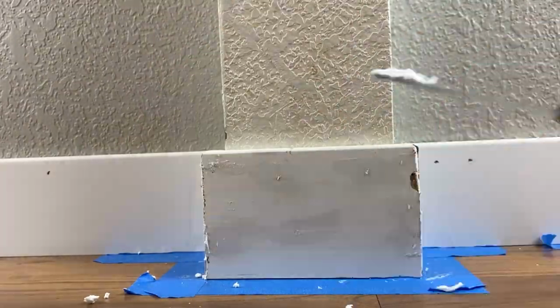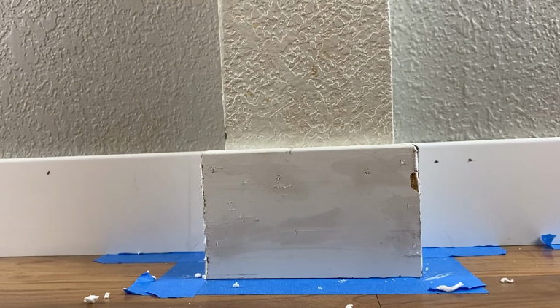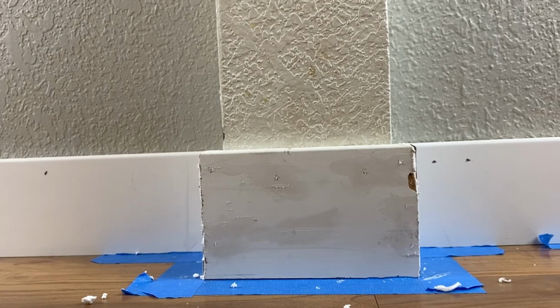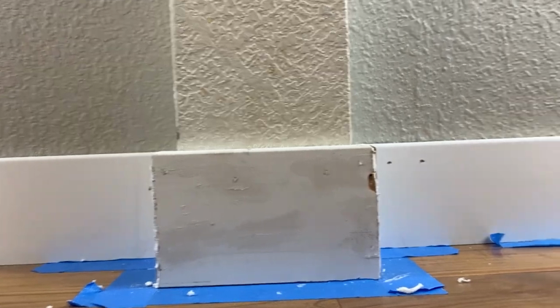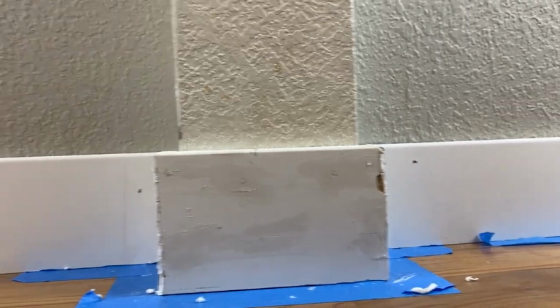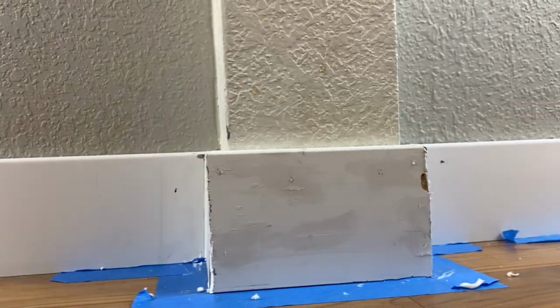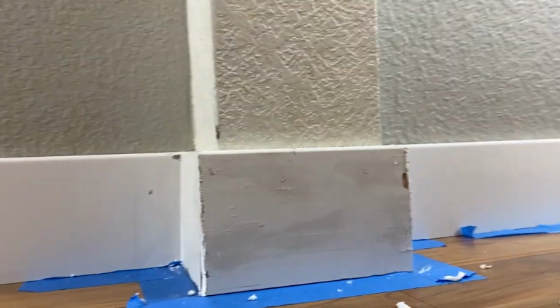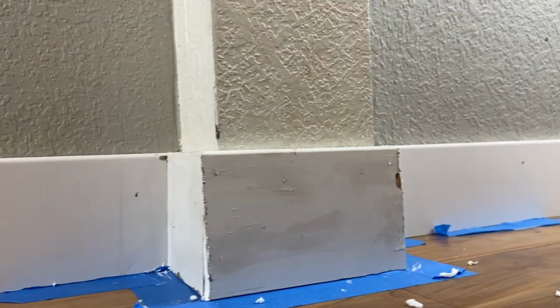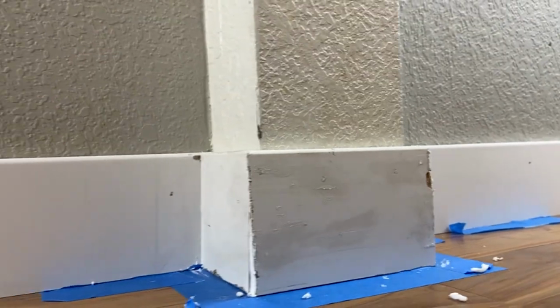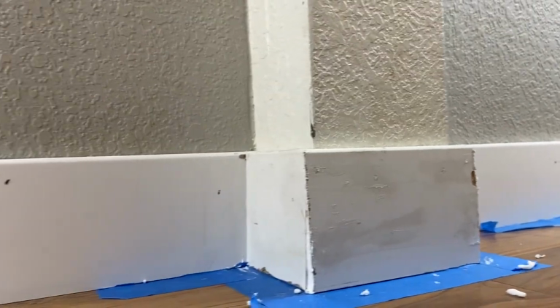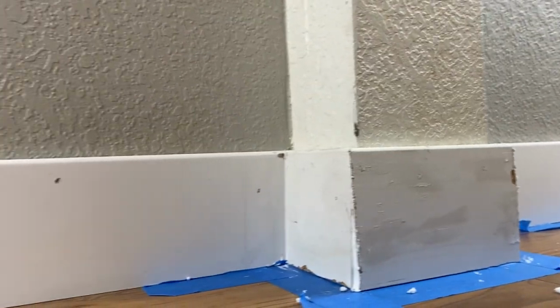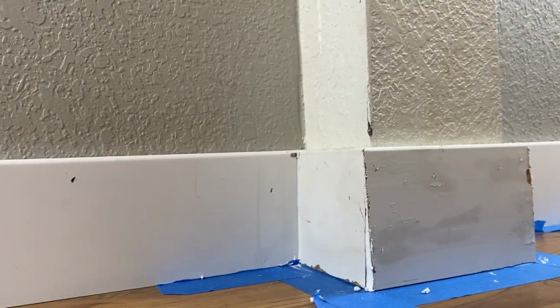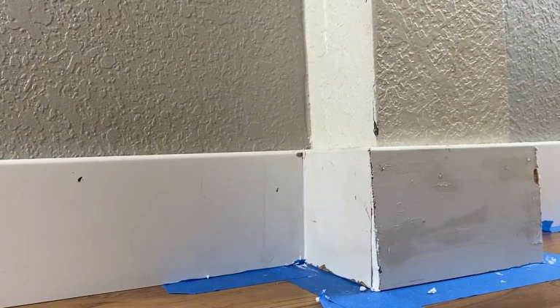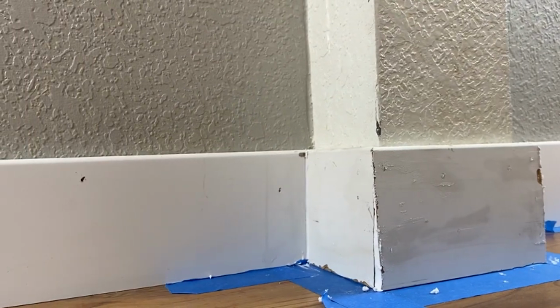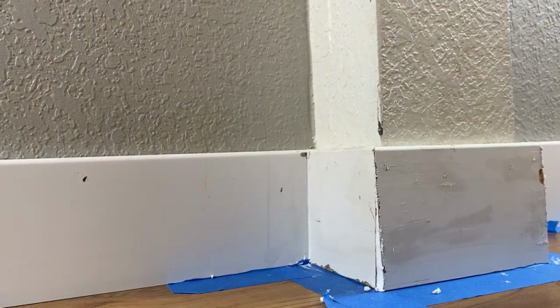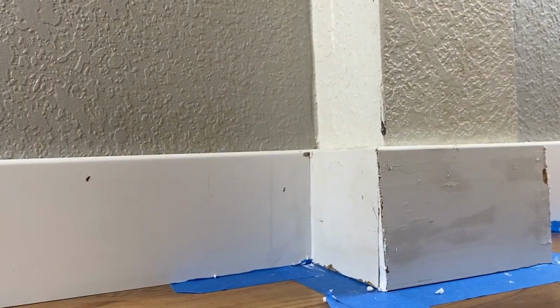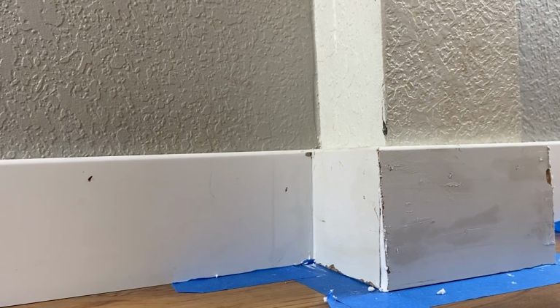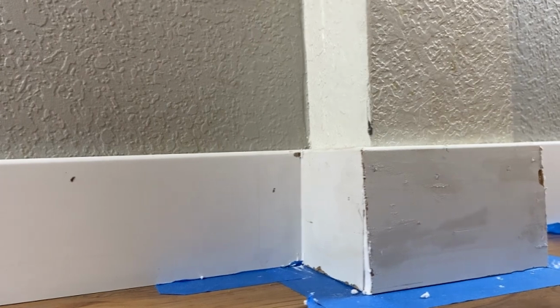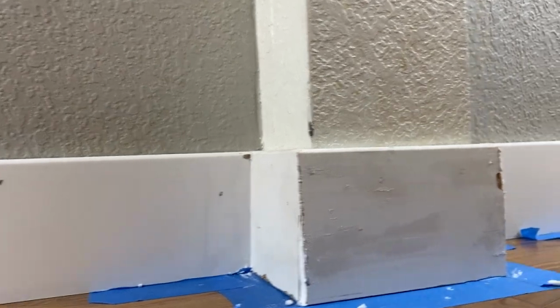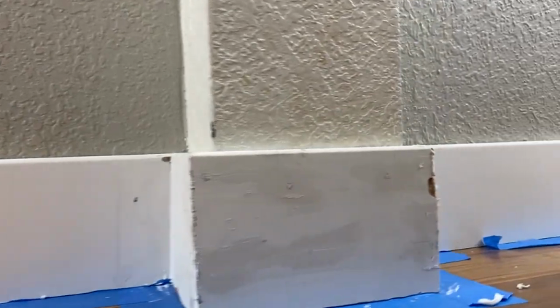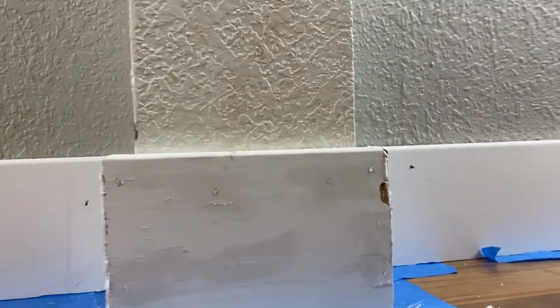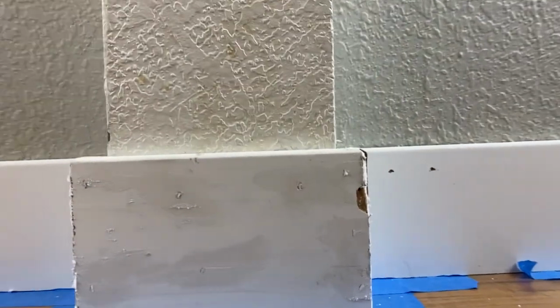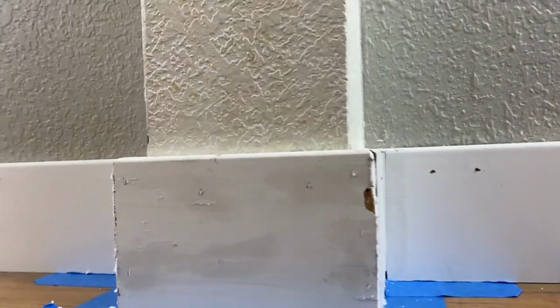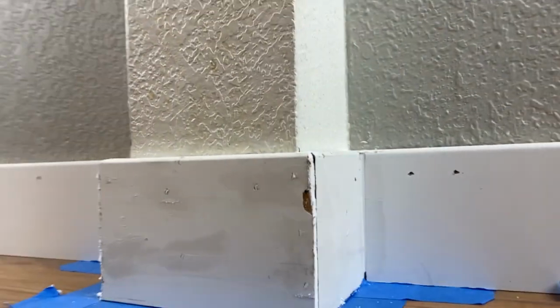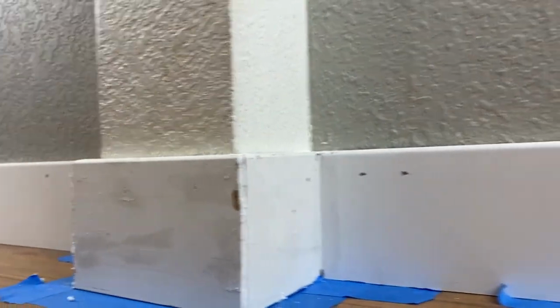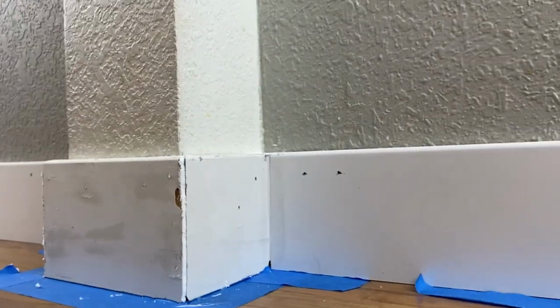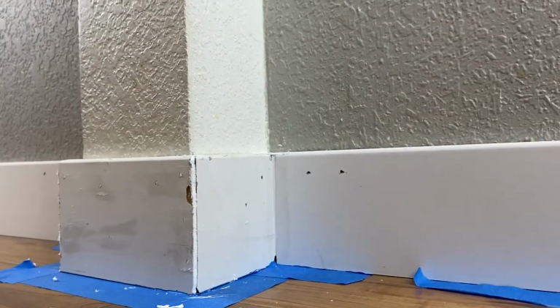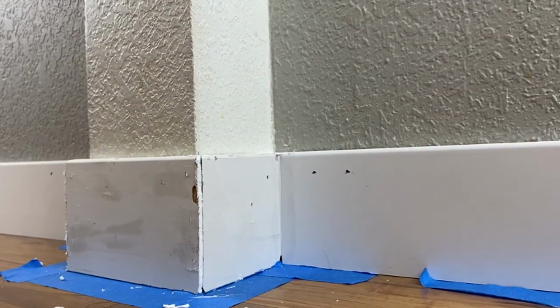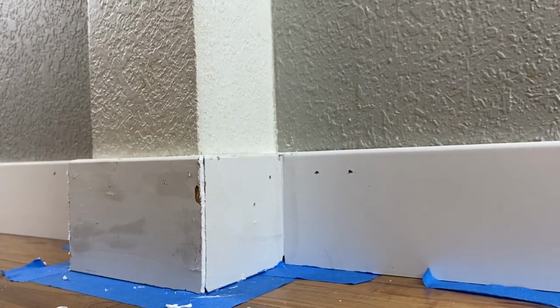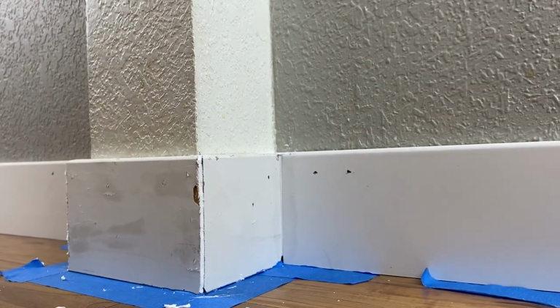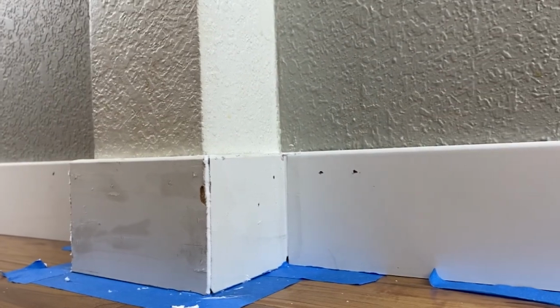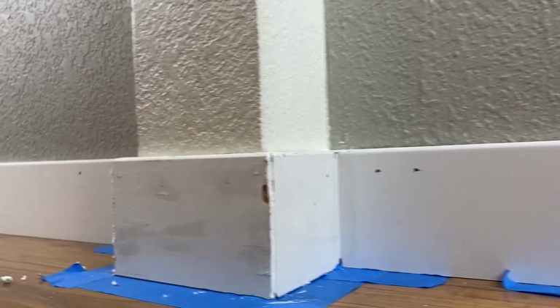That is it for filling everything in. Now I just need to wait 30 minutes for it to dry, then we can go ahead and paint everything and make it look nice.